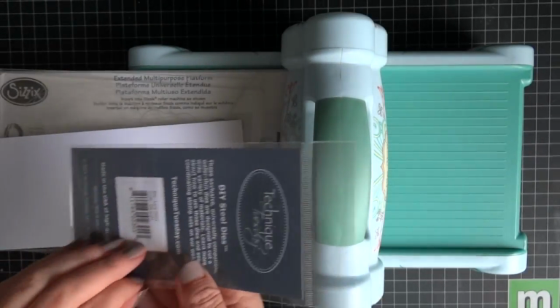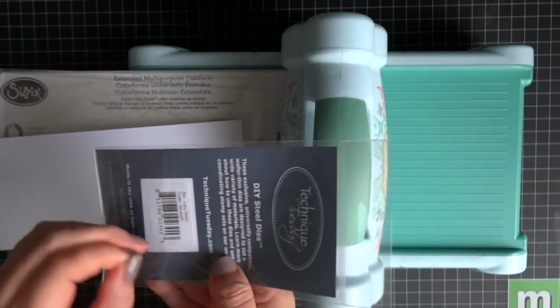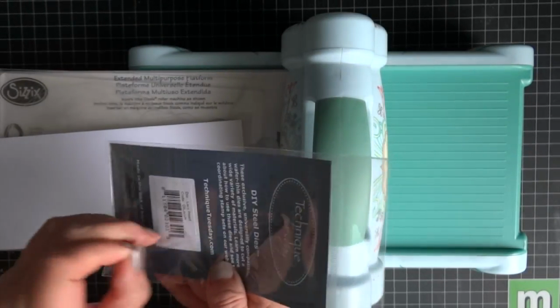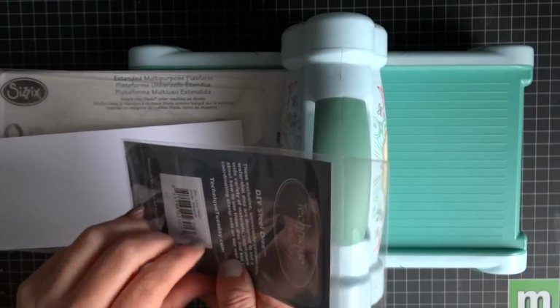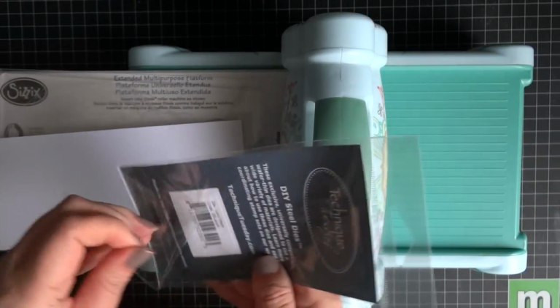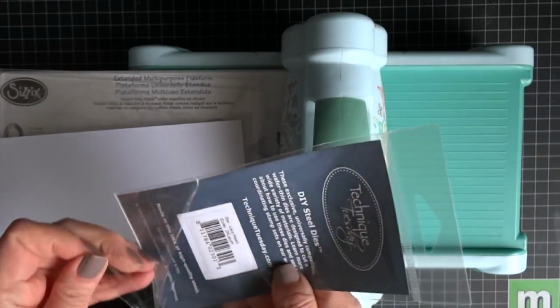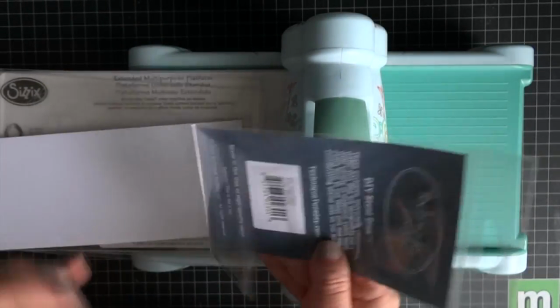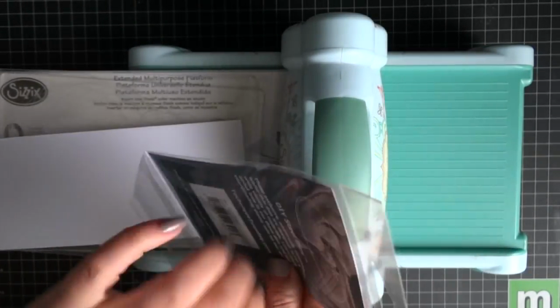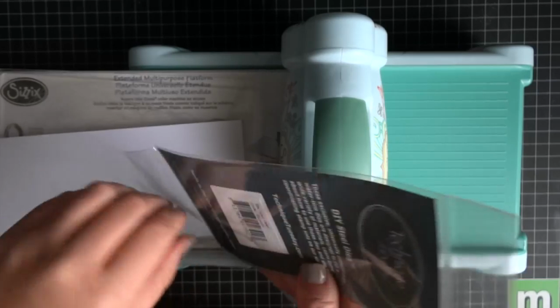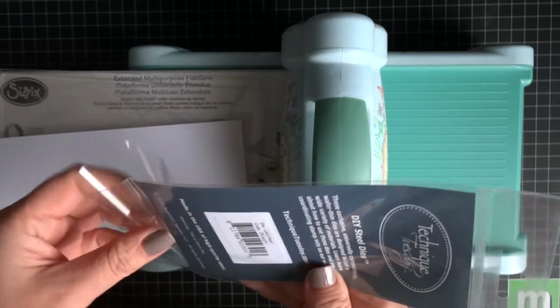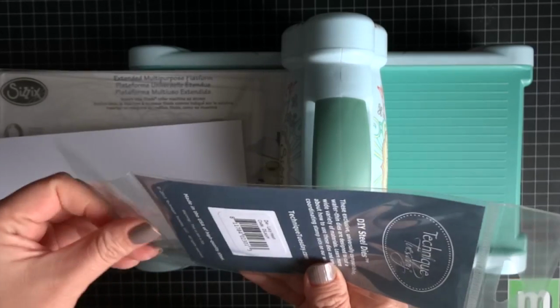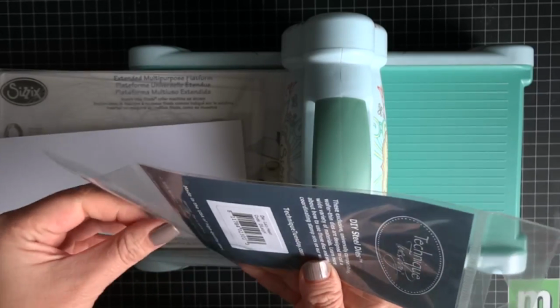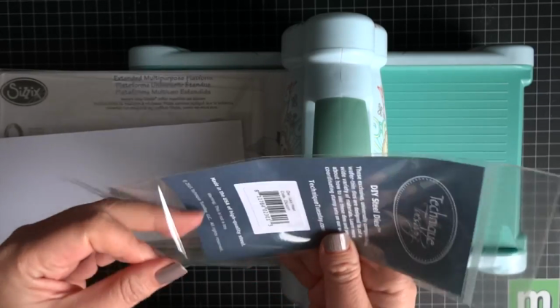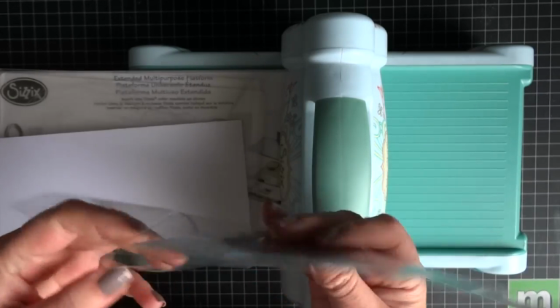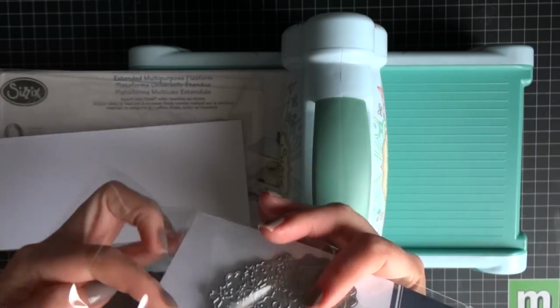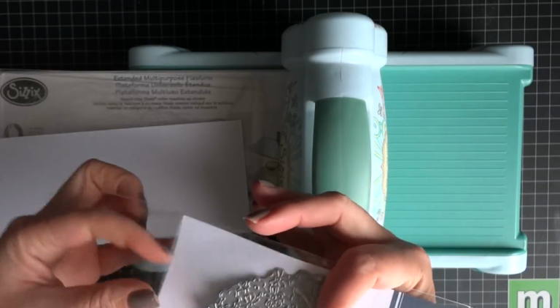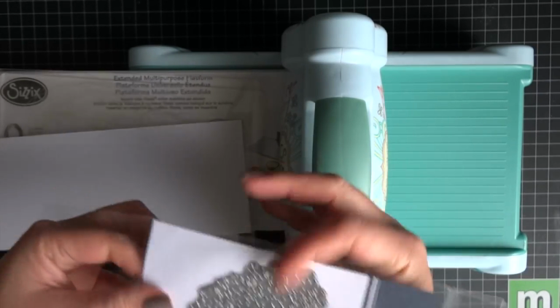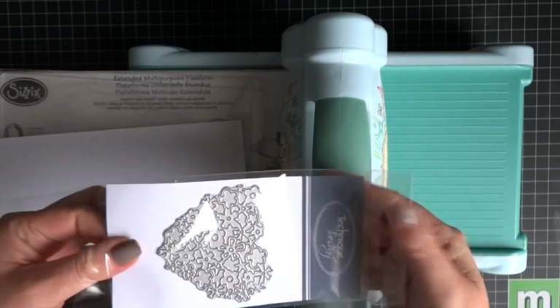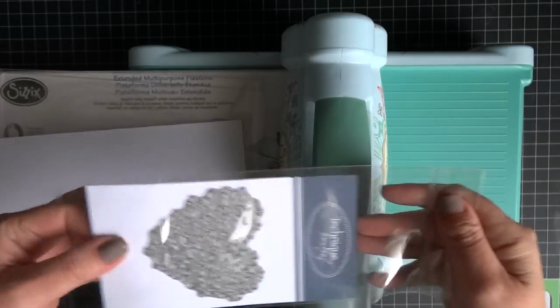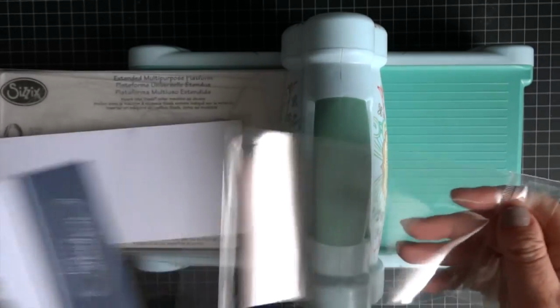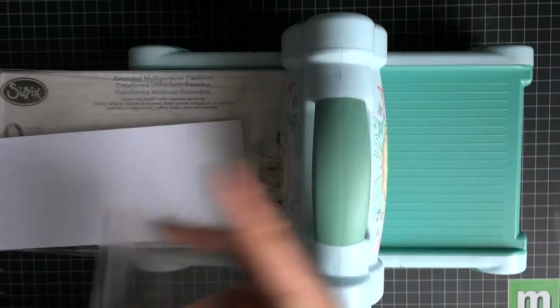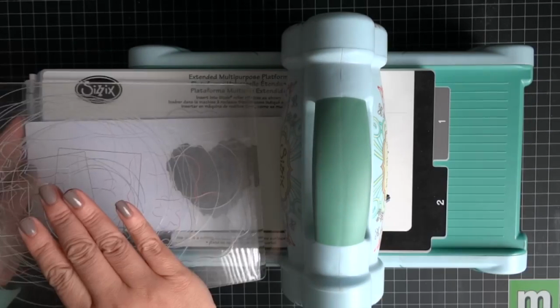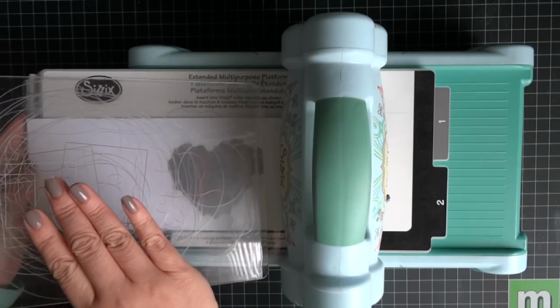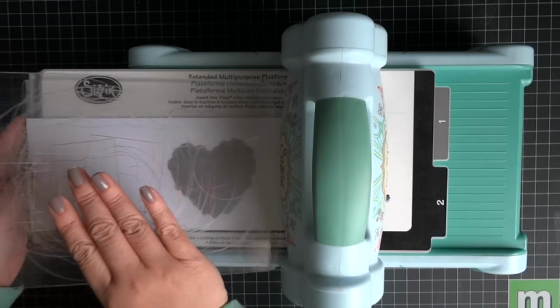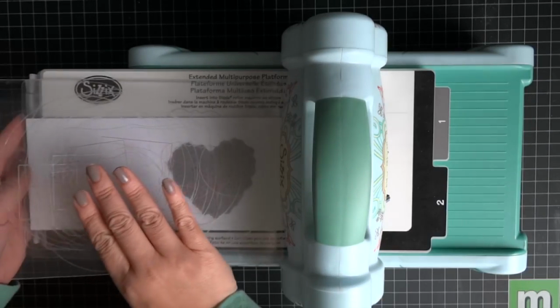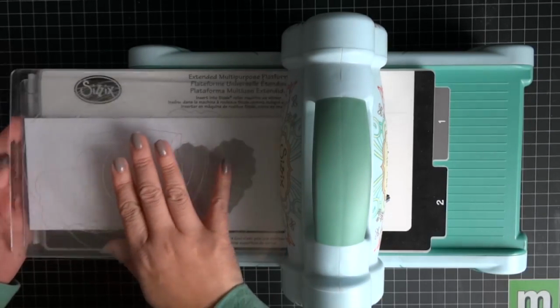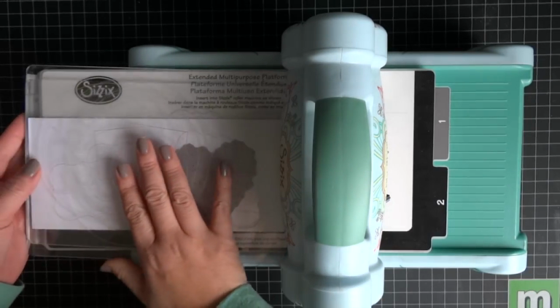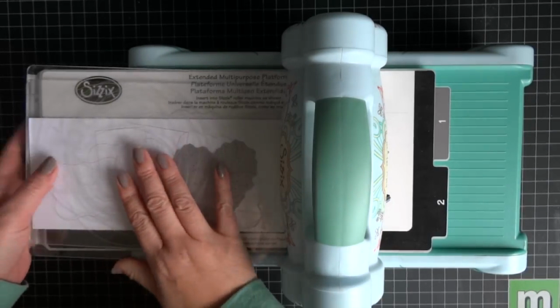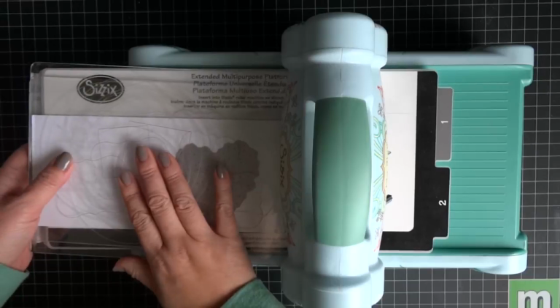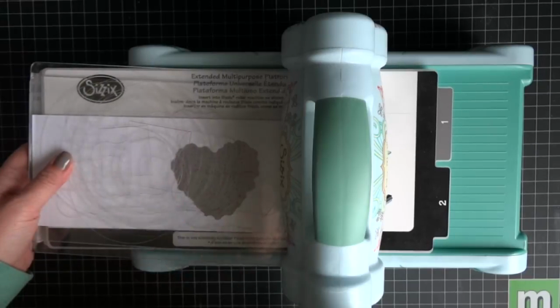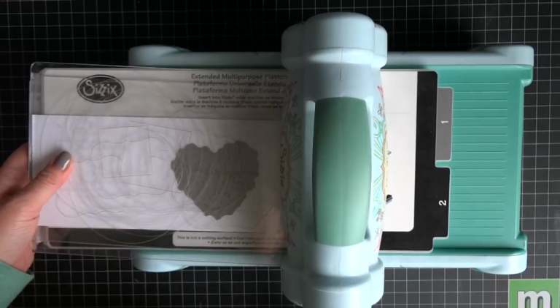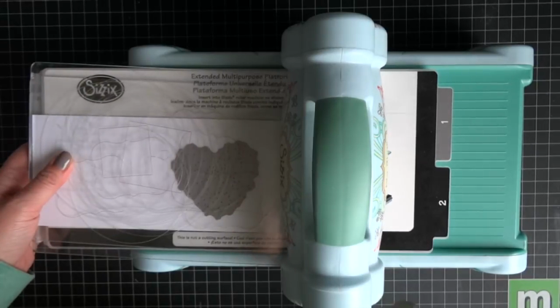Today we're going to make a Valentine's Day card using this die from Technic Tuesday called Lacy Heart. It's brand new — it came out with the January release.